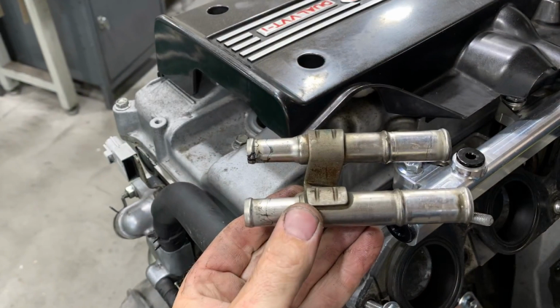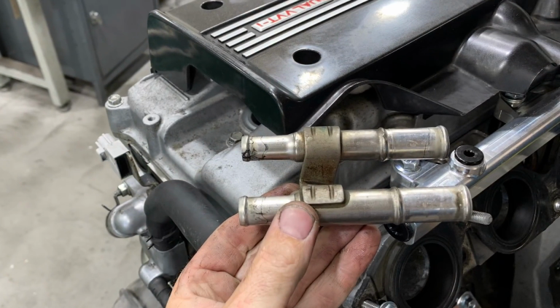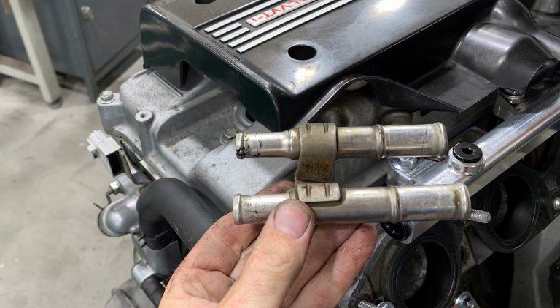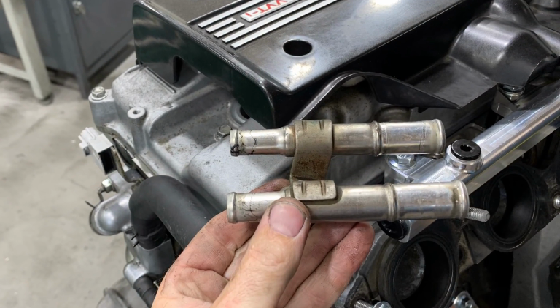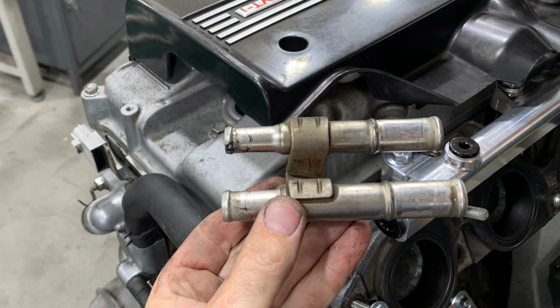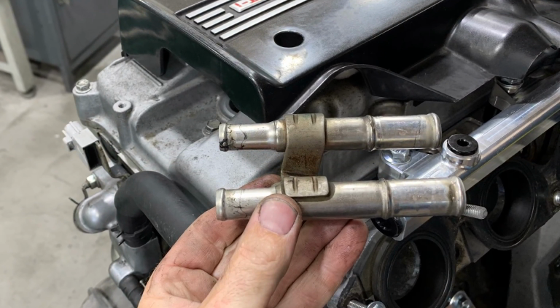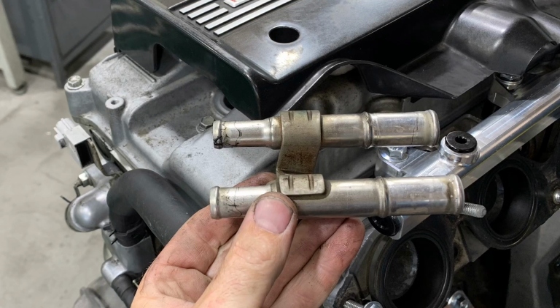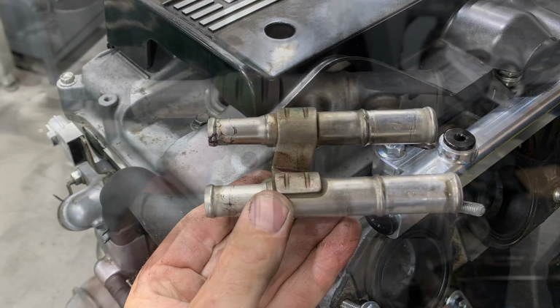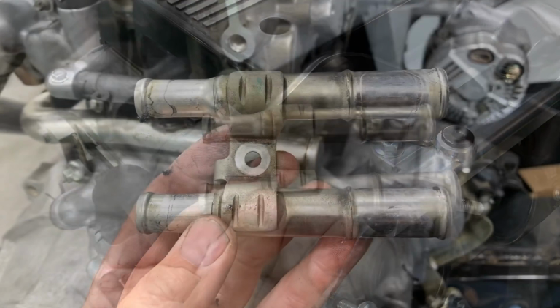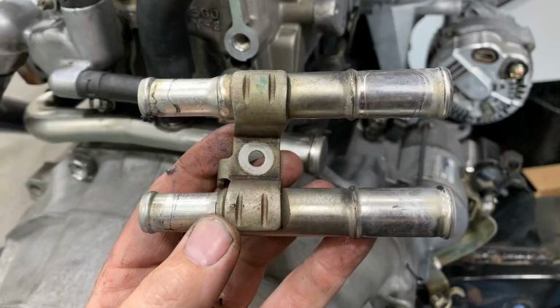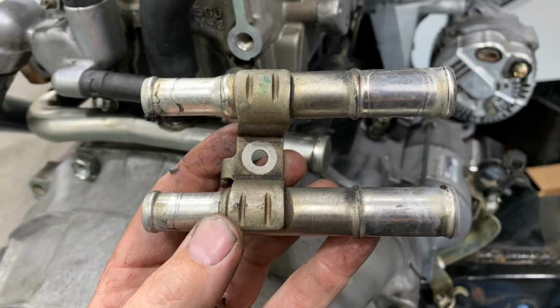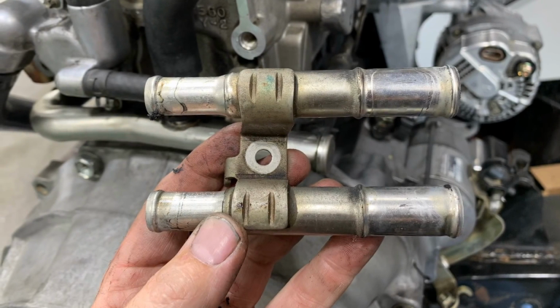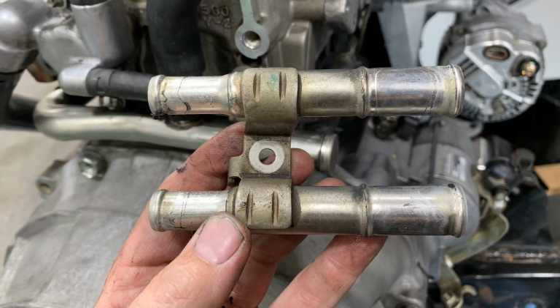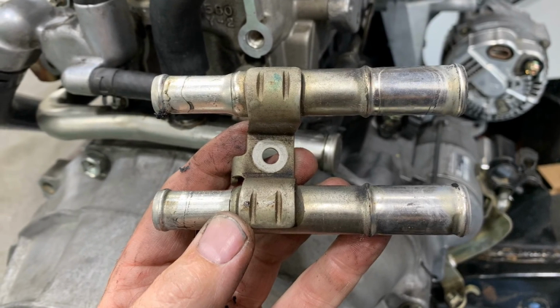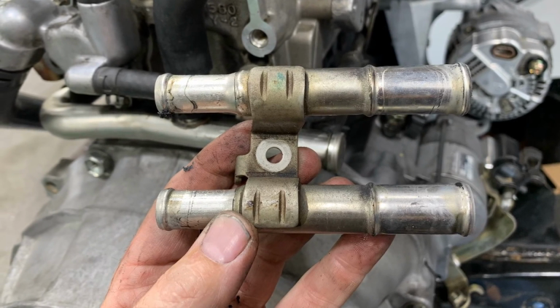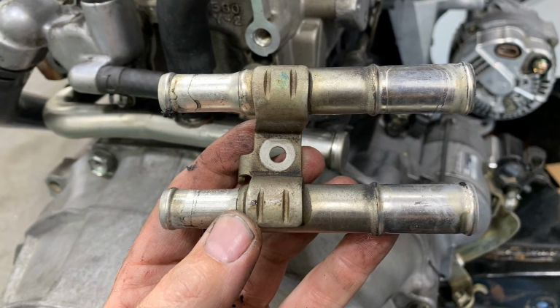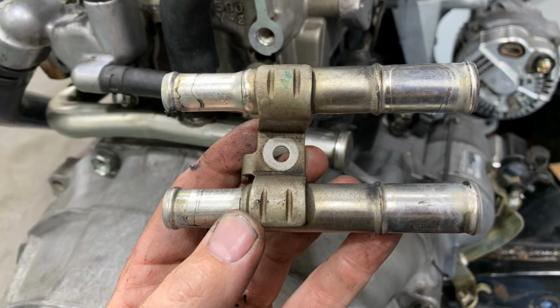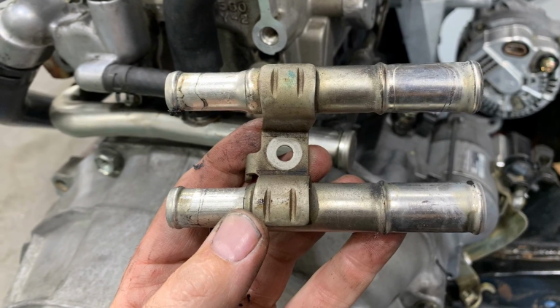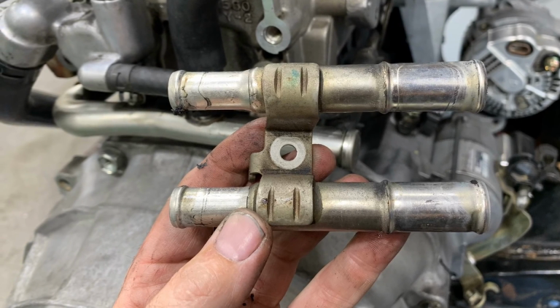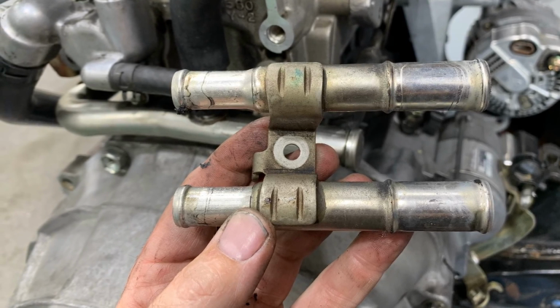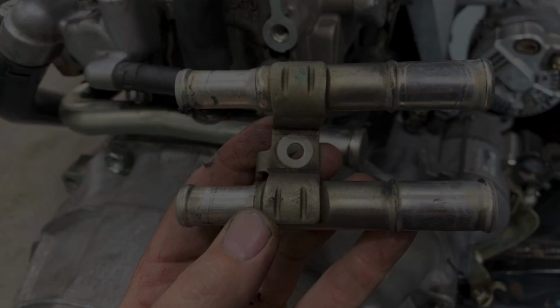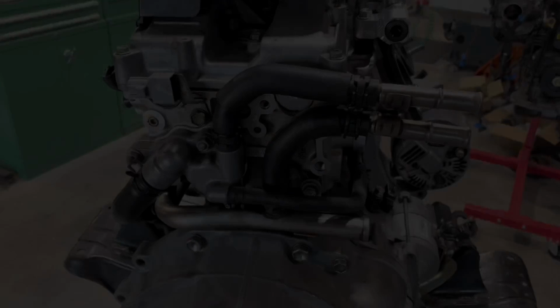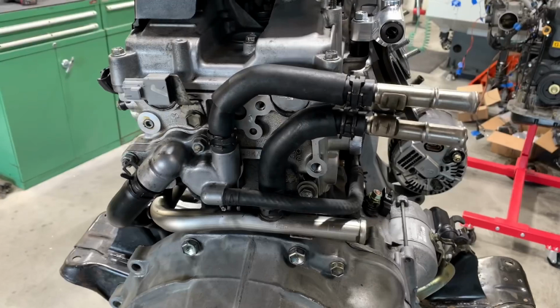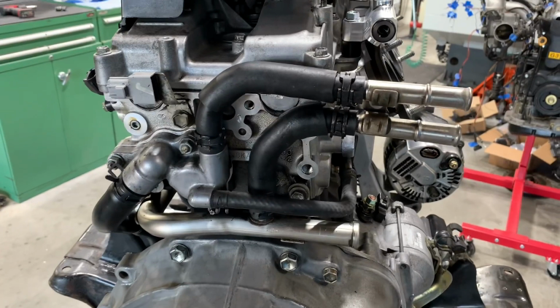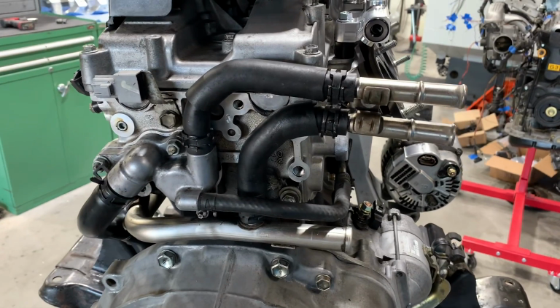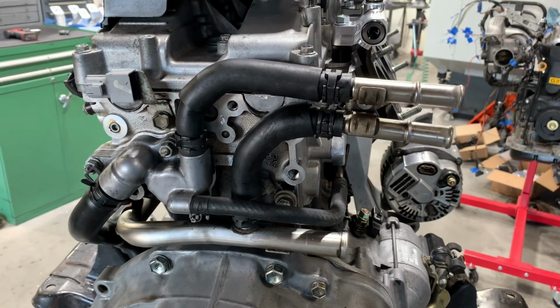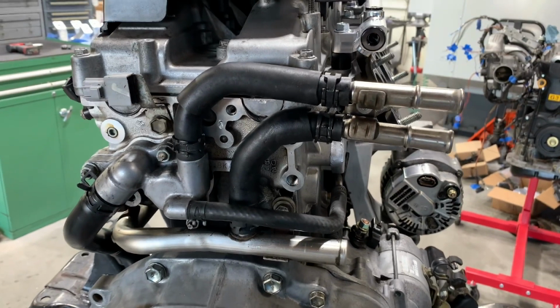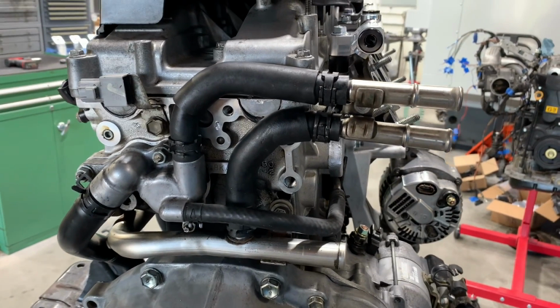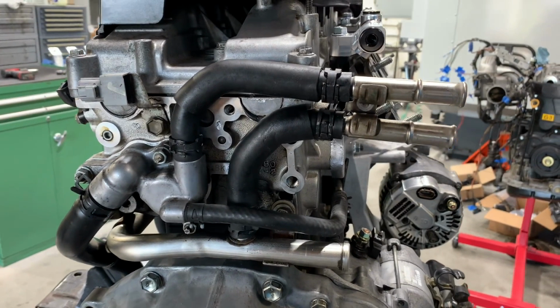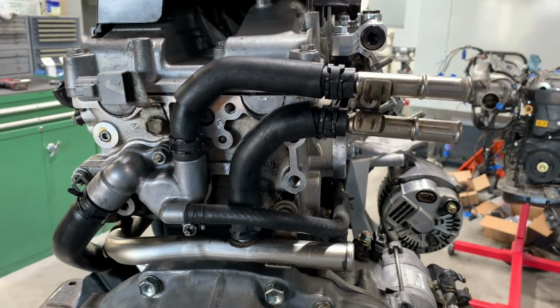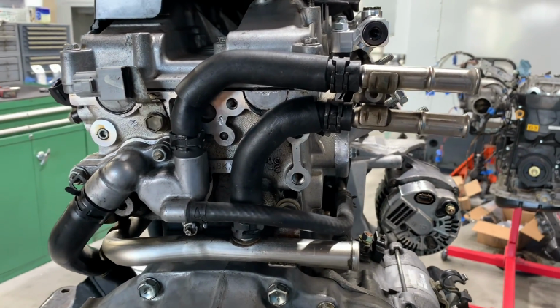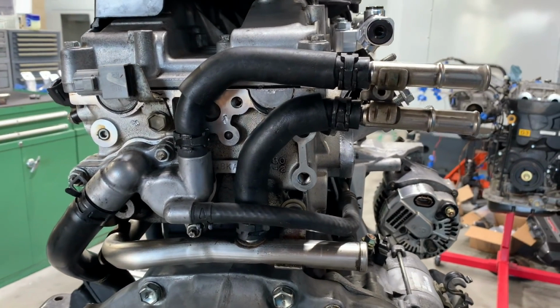This five-eighths to three-quarter inch heater hose adapter normally mounts on top of the engine, but I'm going to mount it behind the engine here. I'm going to trim the hoses, and this will allow me to reuse the five-eighths hoses and then adapt to the three-quarter inch hoses on the Corolla.